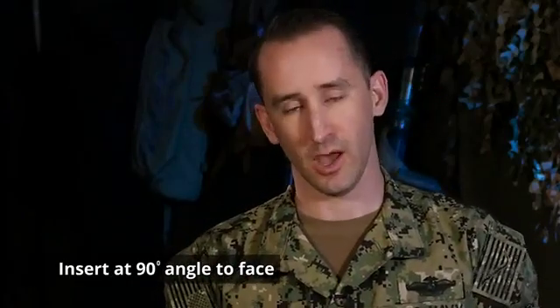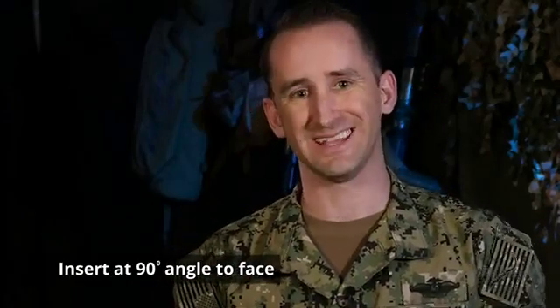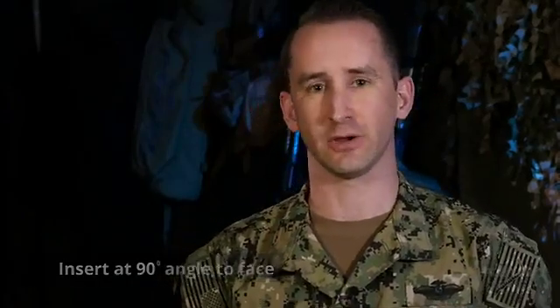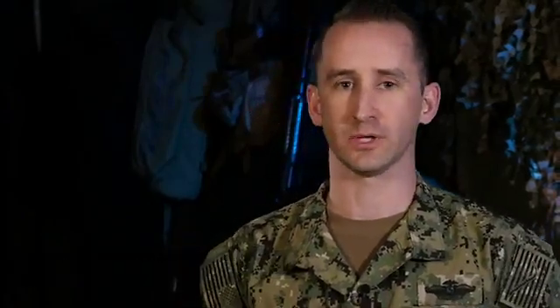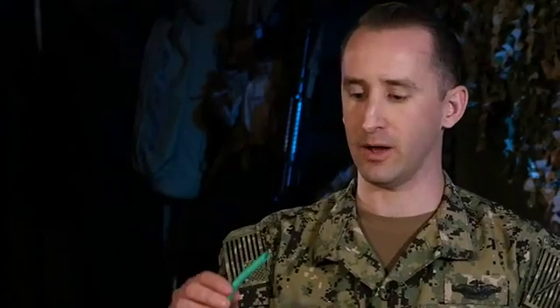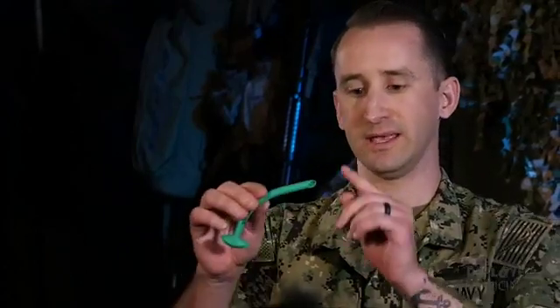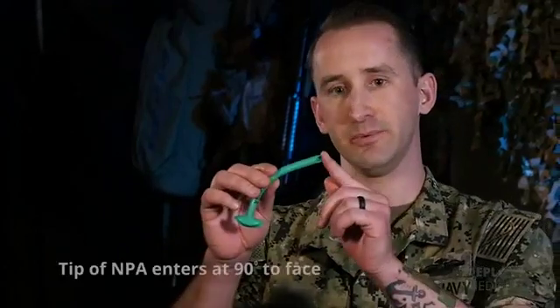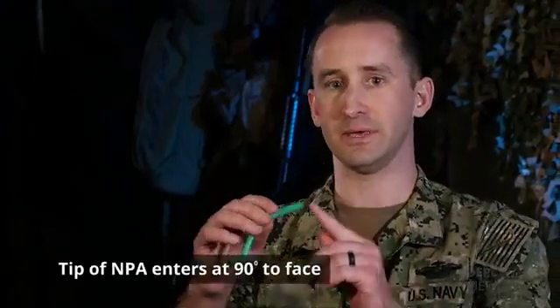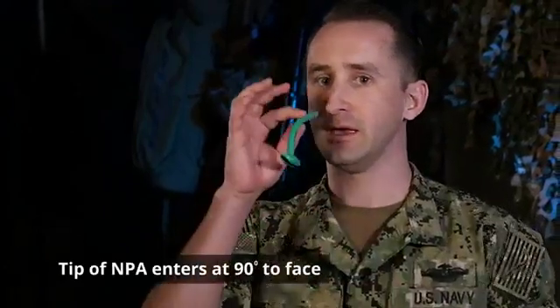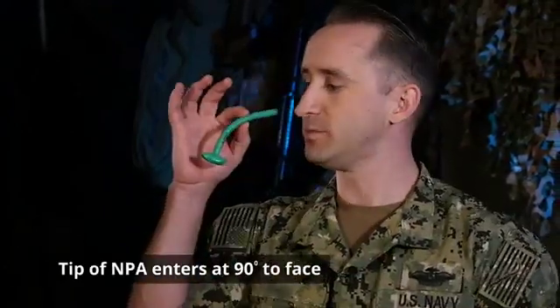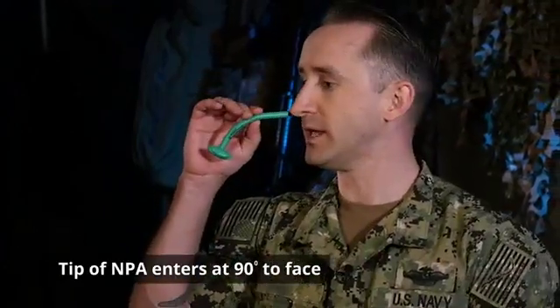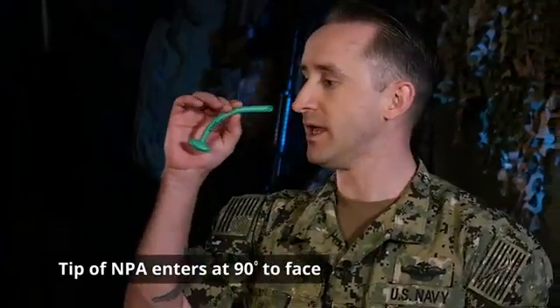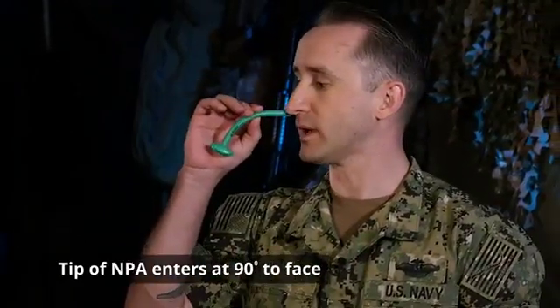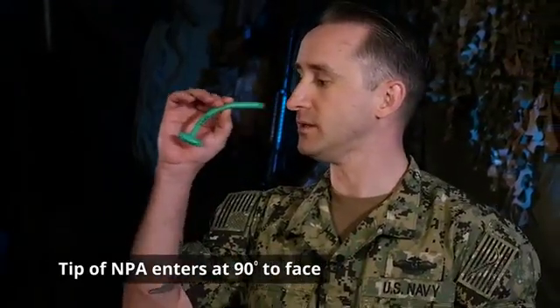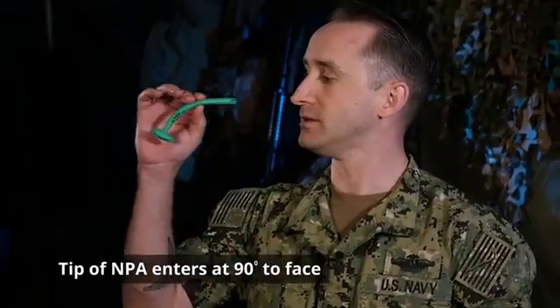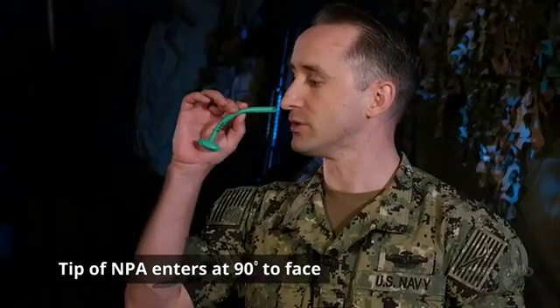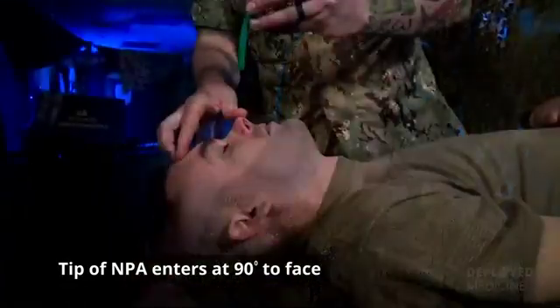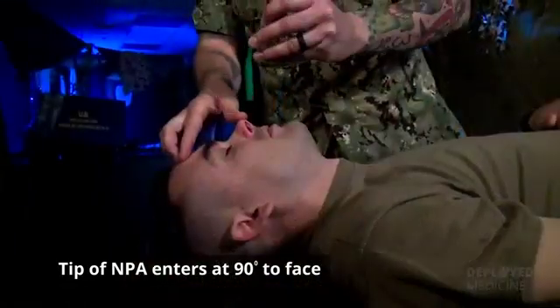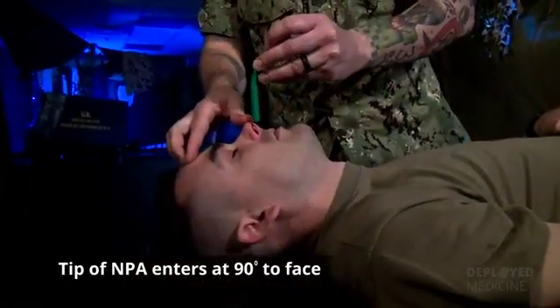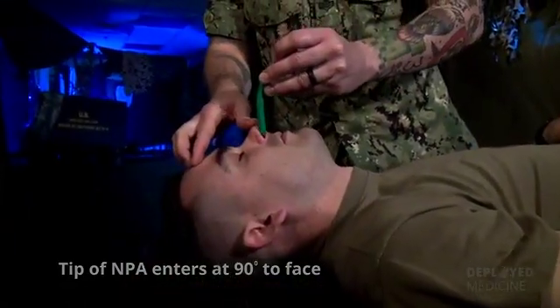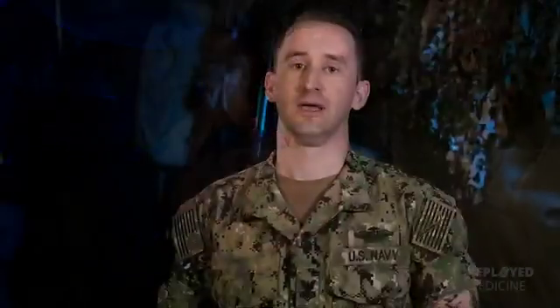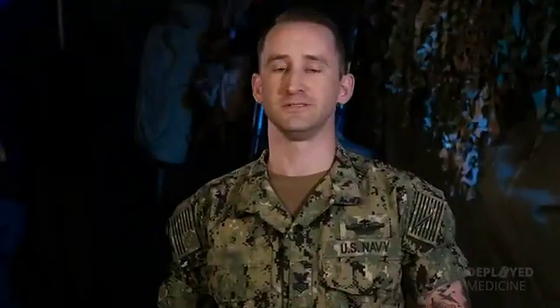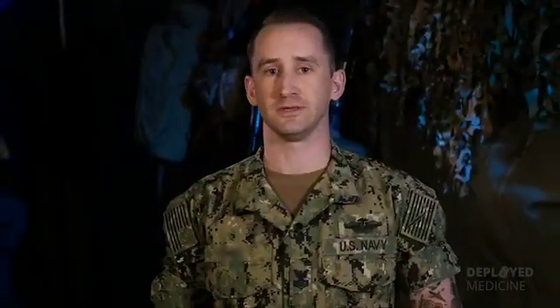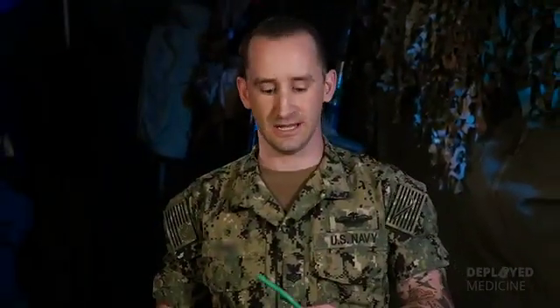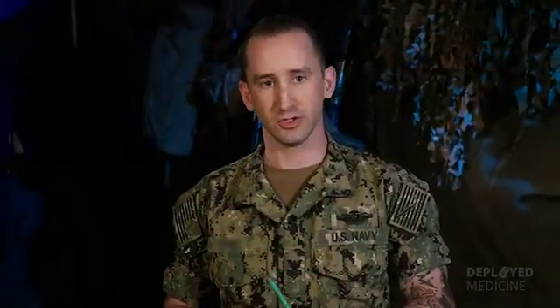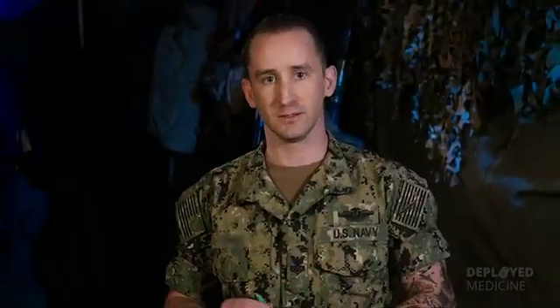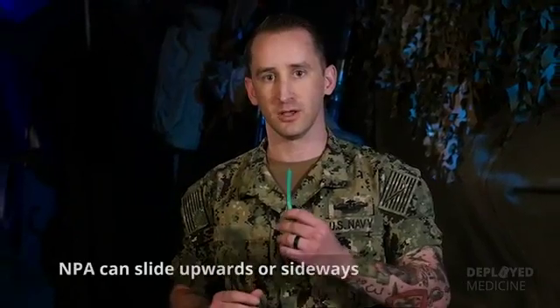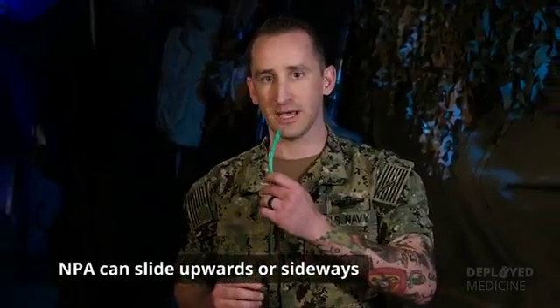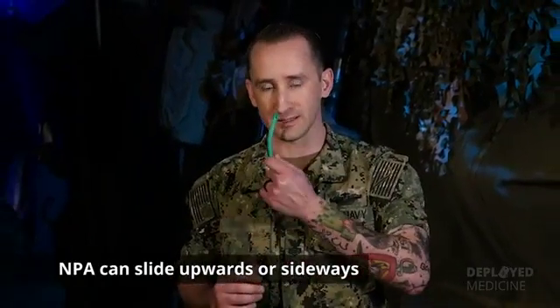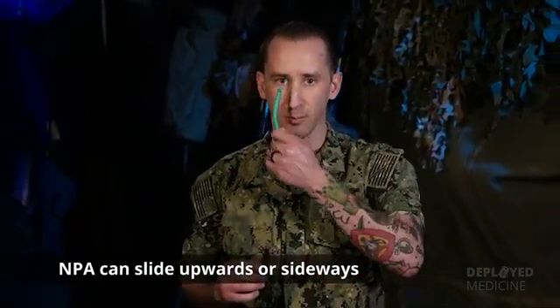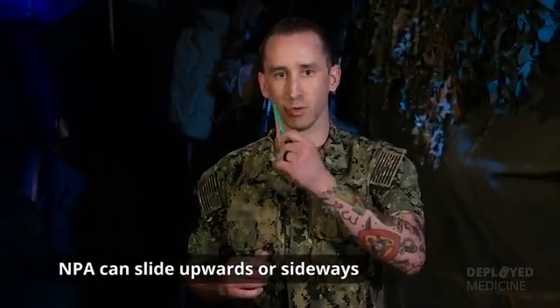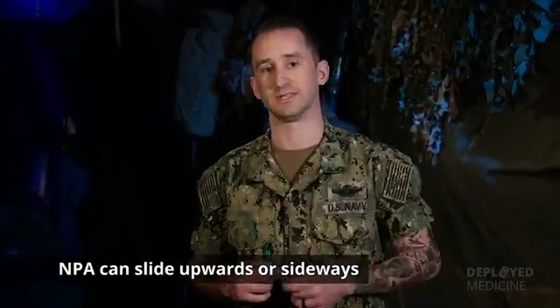When I say 90-degree angle, I mean the tip of the NPA needs to go in directly 90 degrees relative to the patient's face. The reason for this is that if you don't, the NPA can slide upwards or to the side.